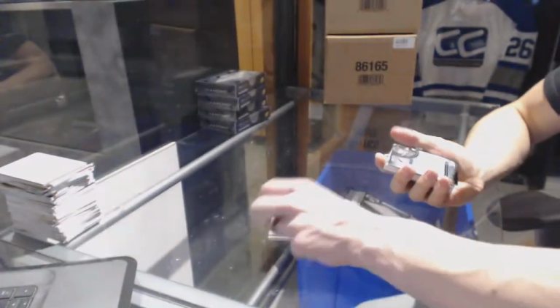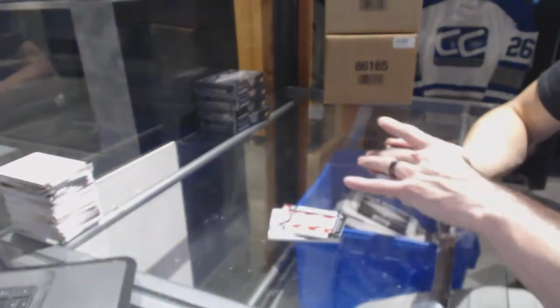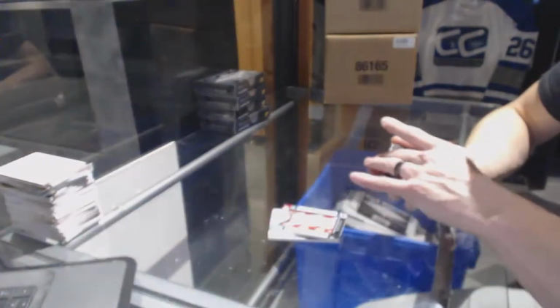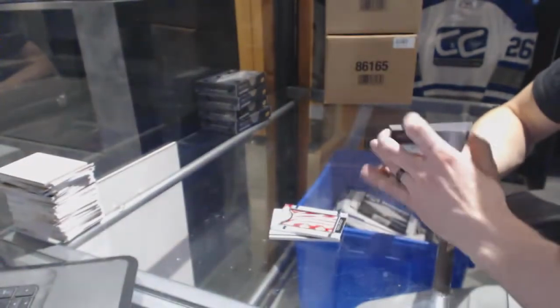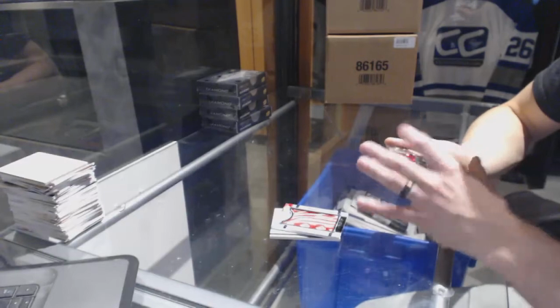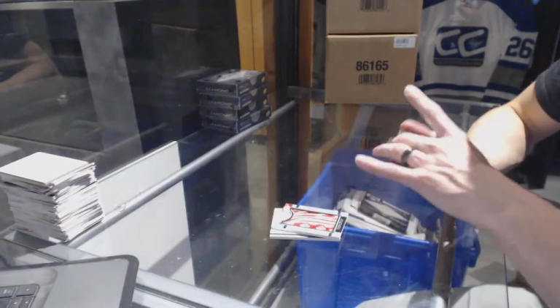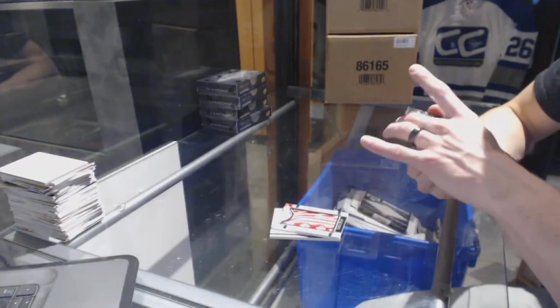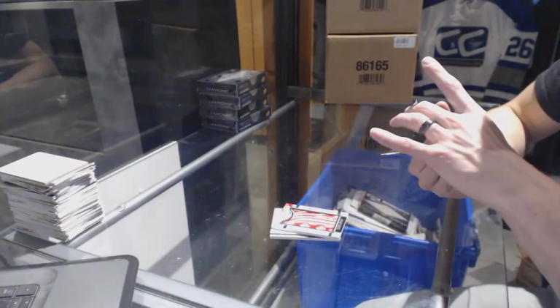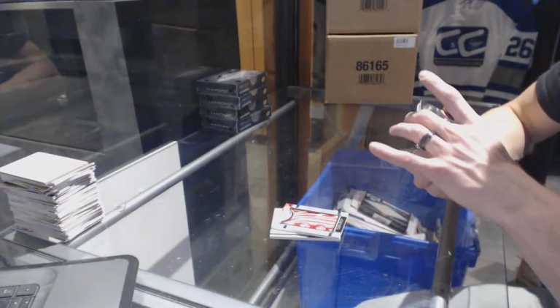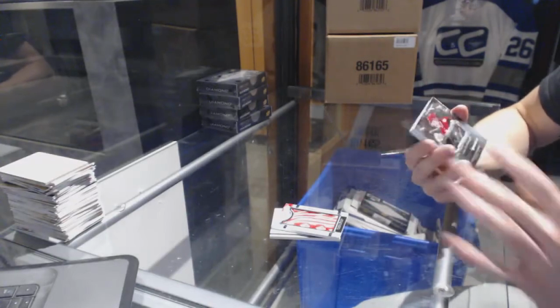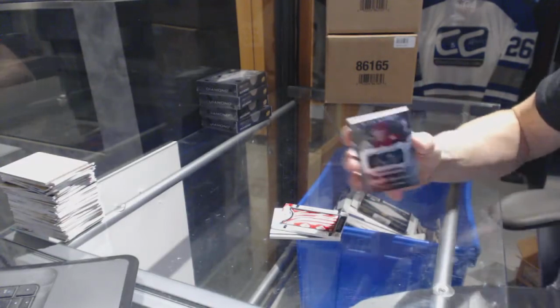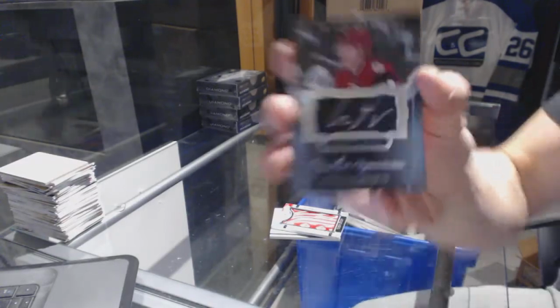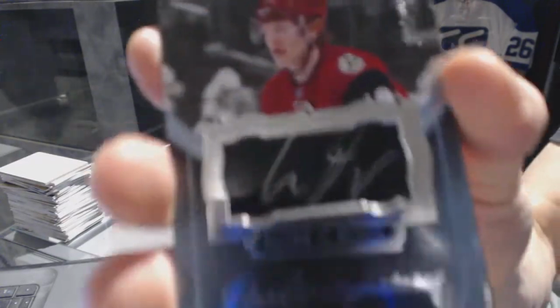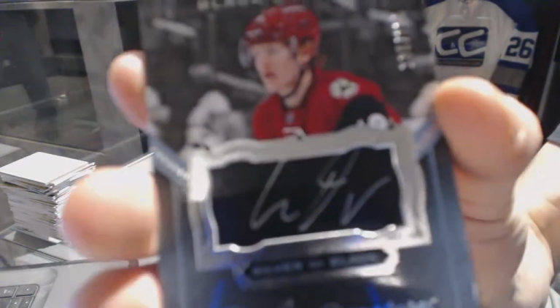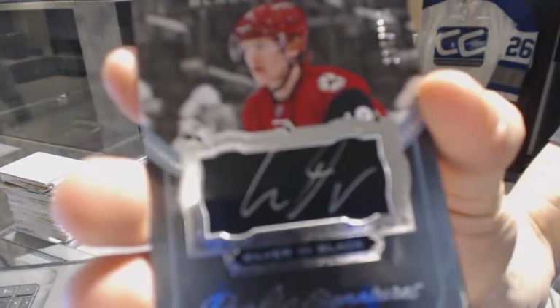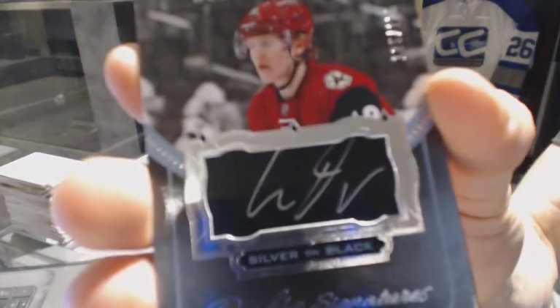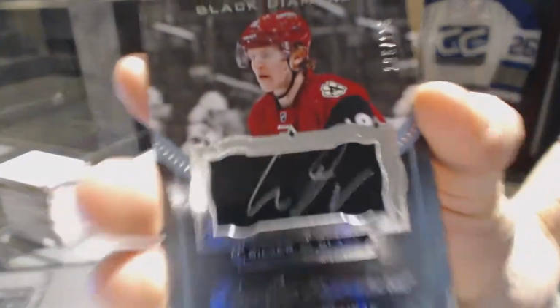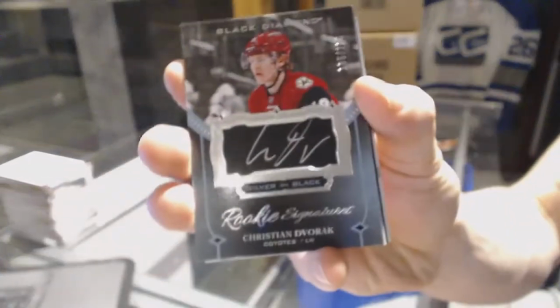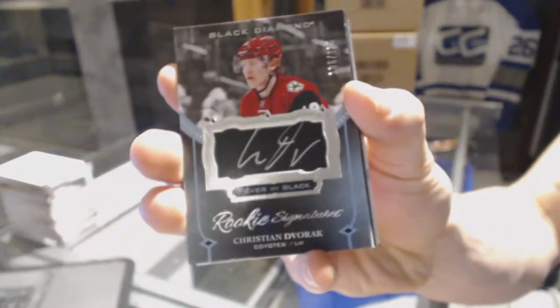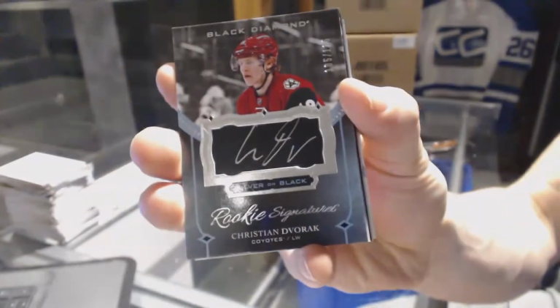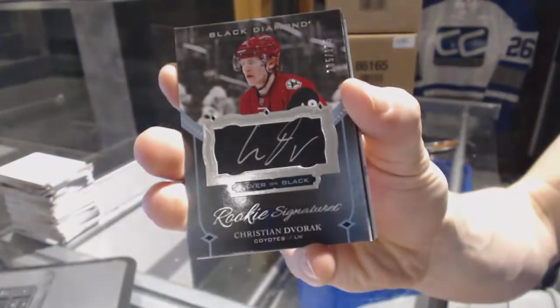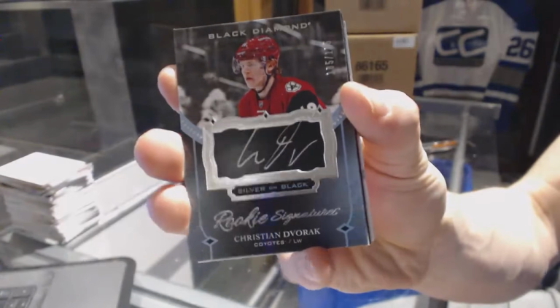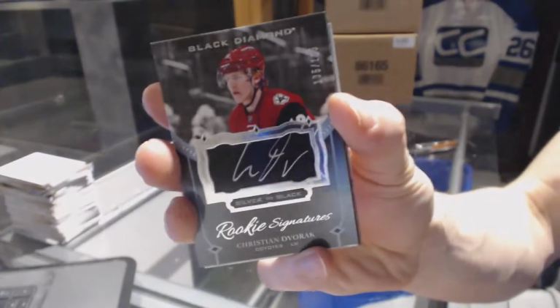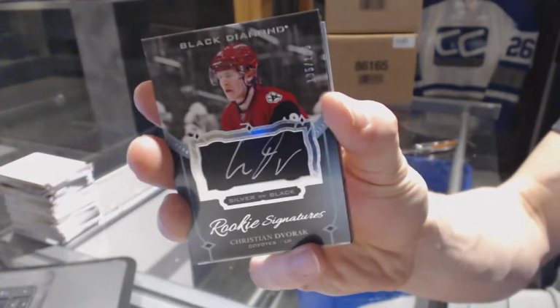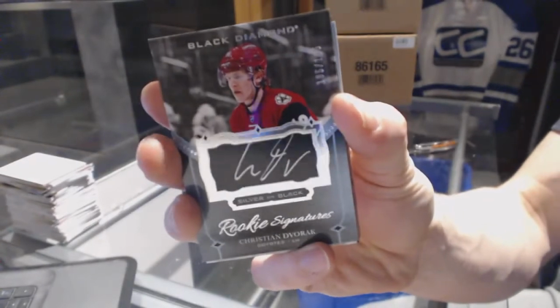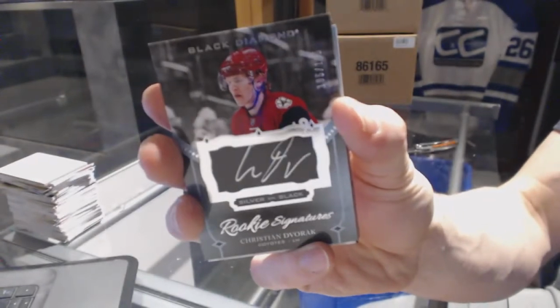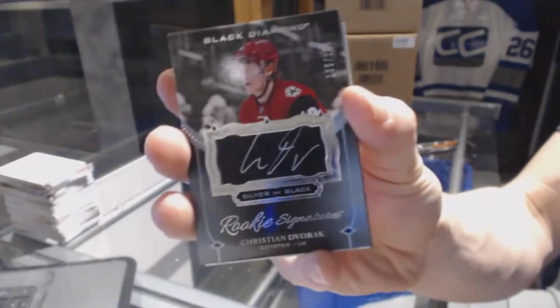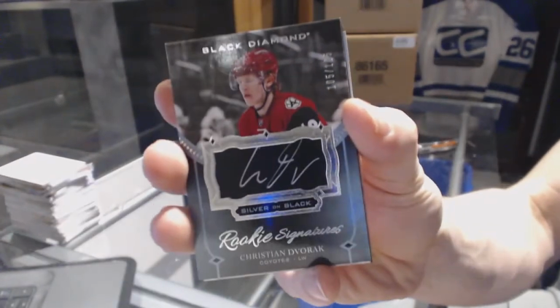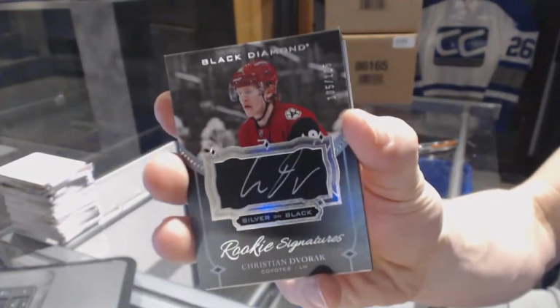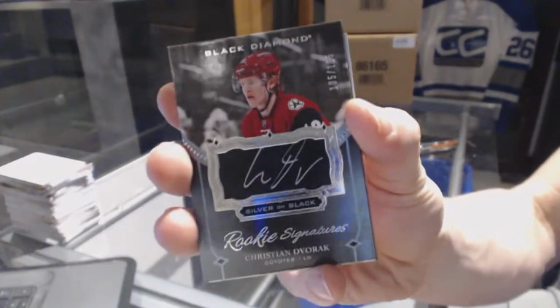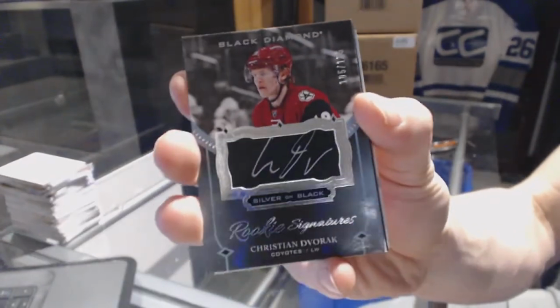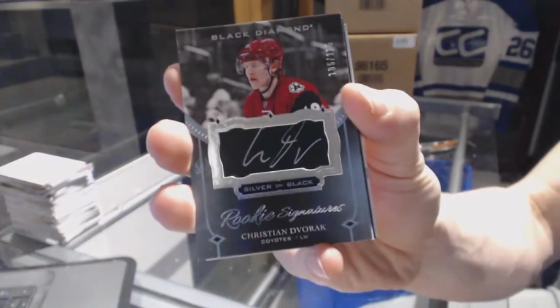We've got a silver on black rookie signatures, number 125, for the Arizona Coyotes, Christian DeVos.